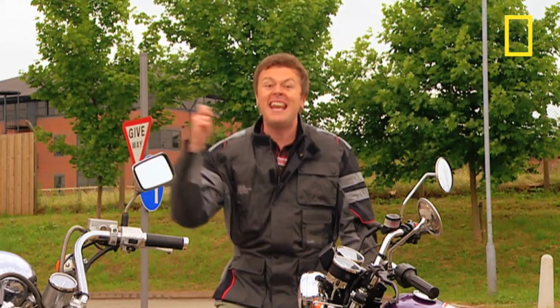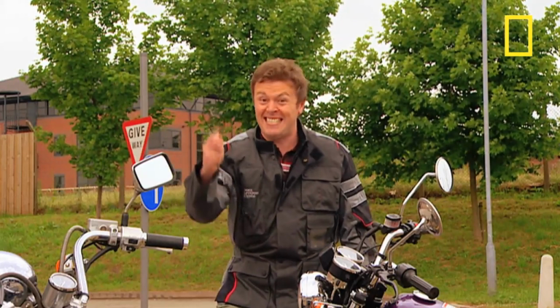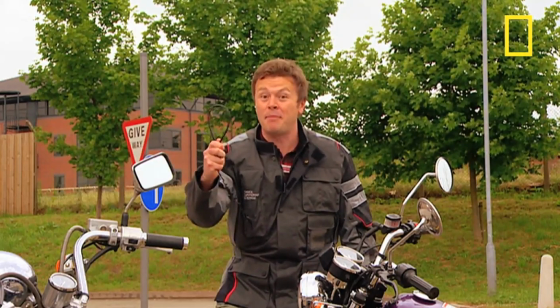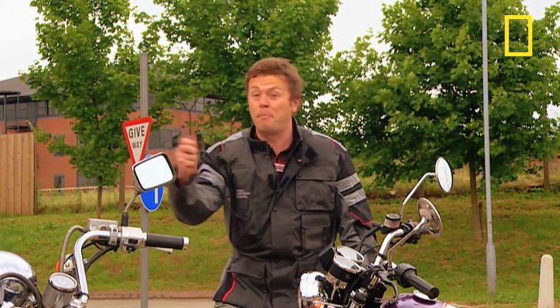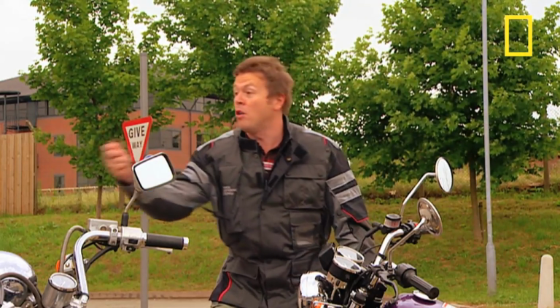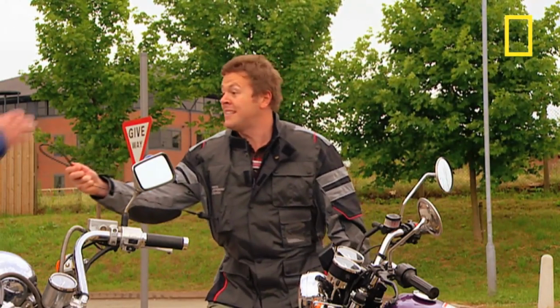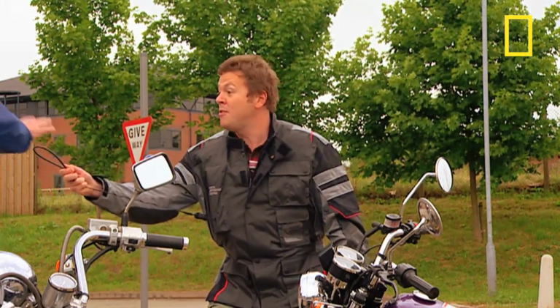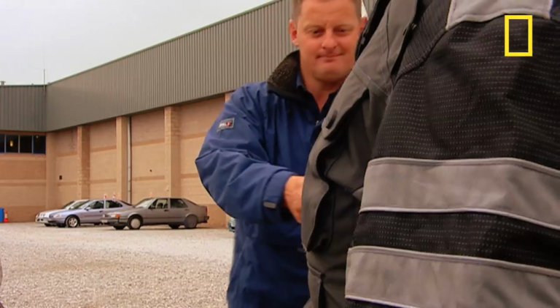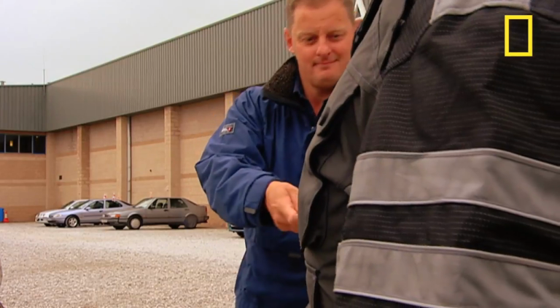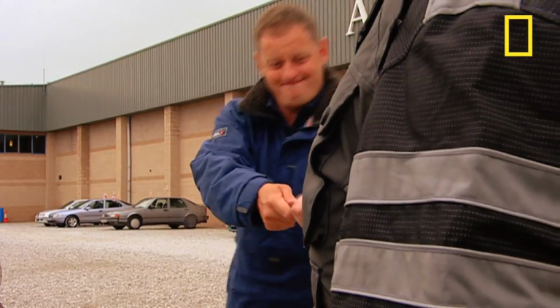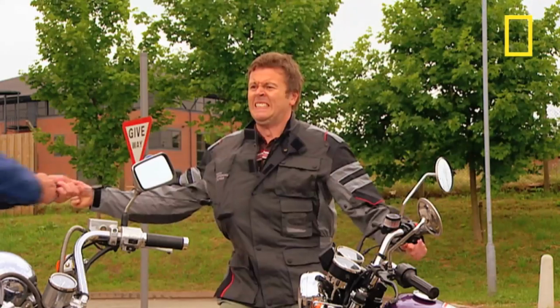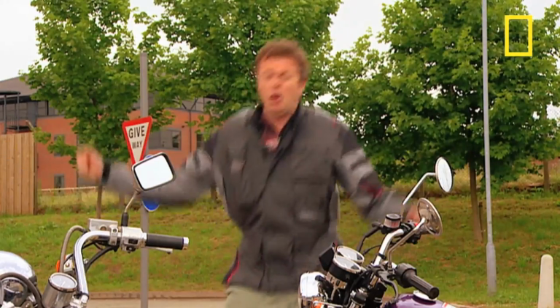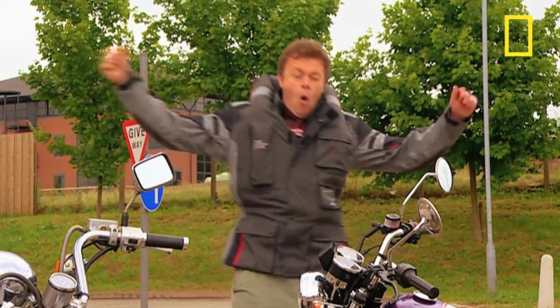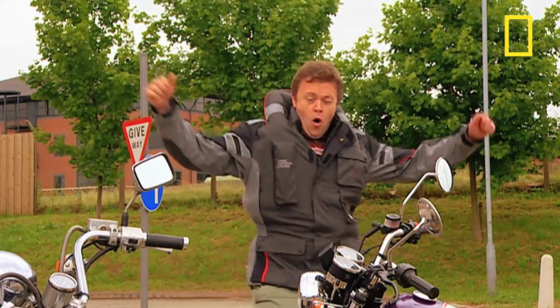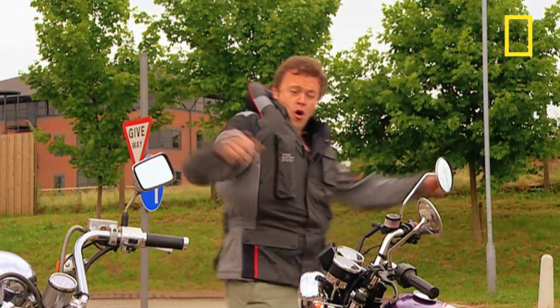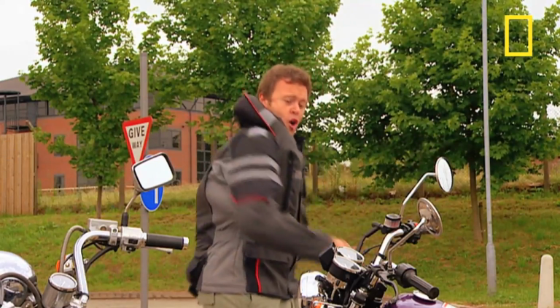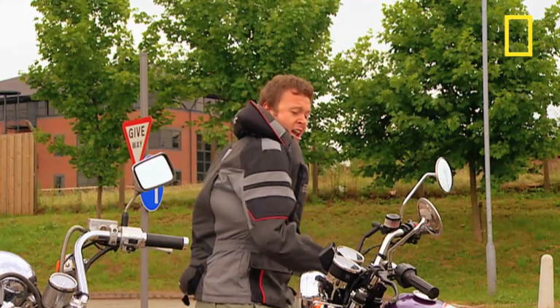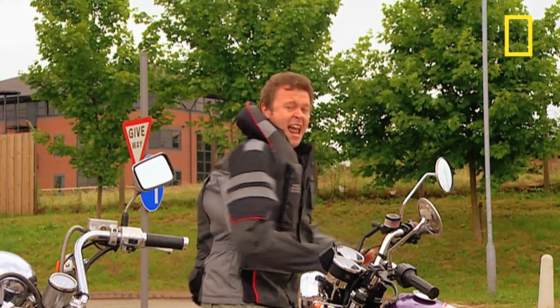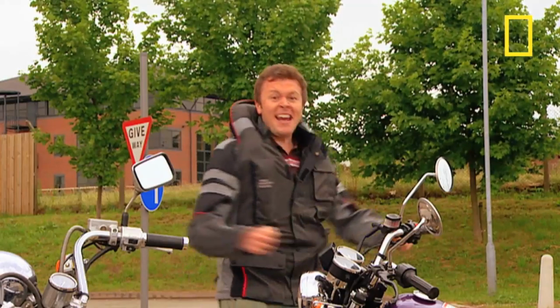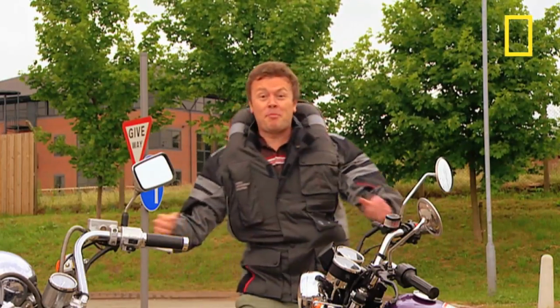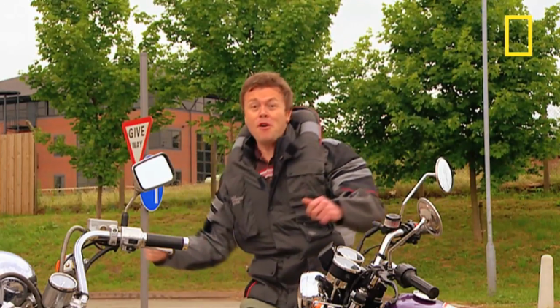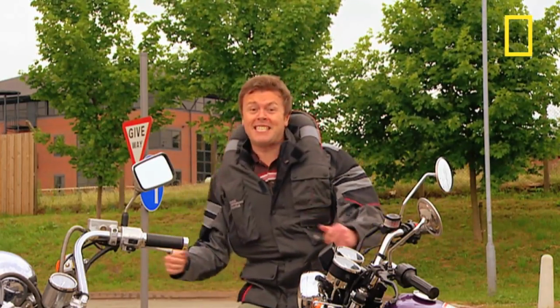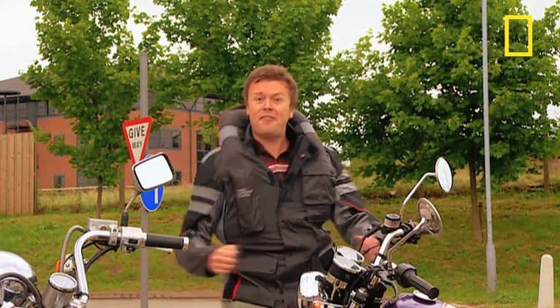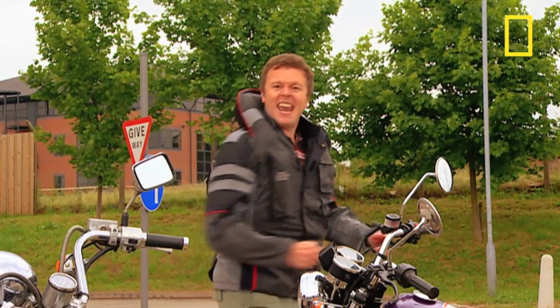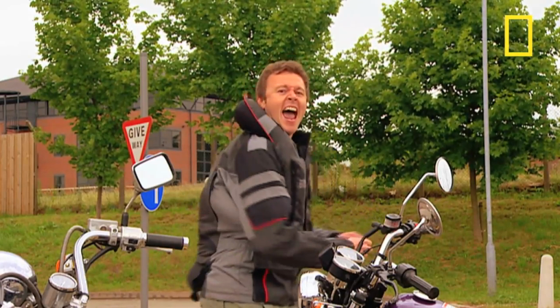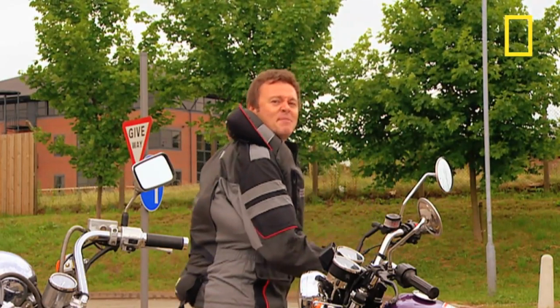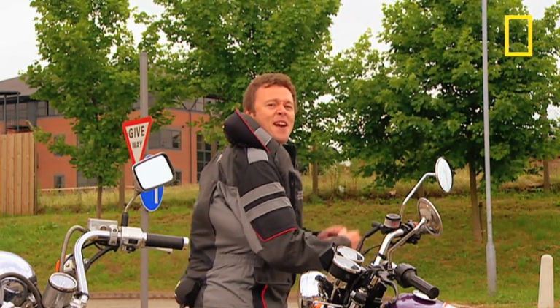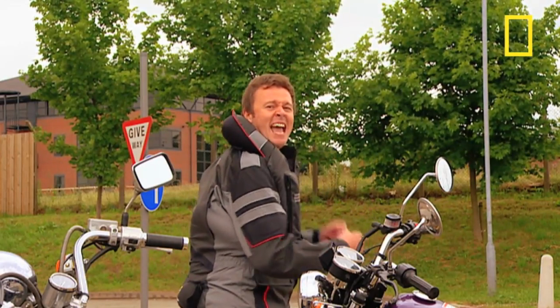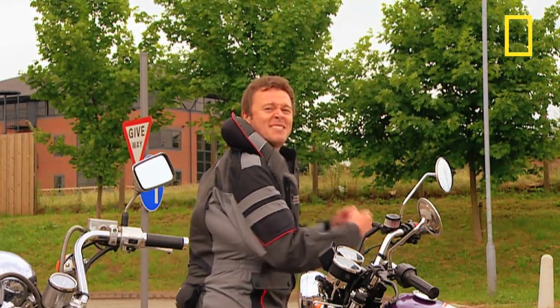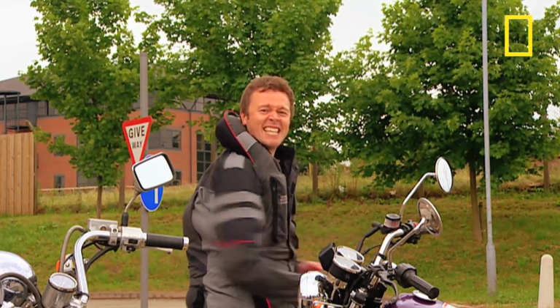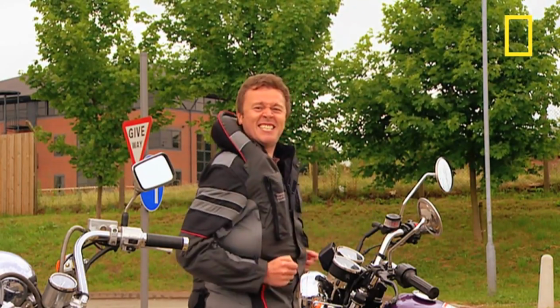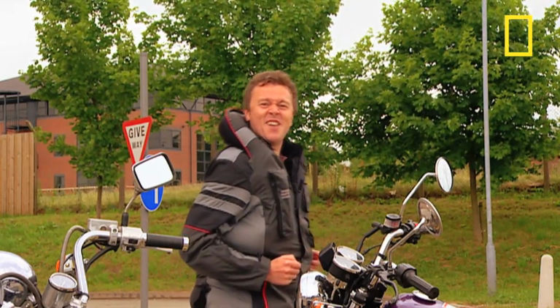Now it needs a damn good pull. Darren, if you could. Now it improves your safety and it's pretty damn sexy too.